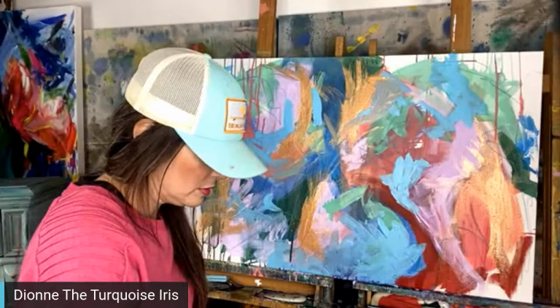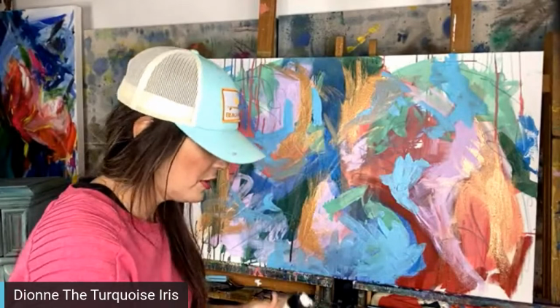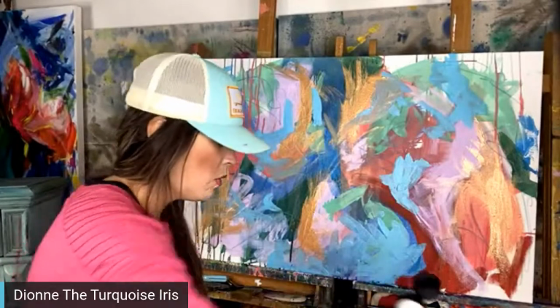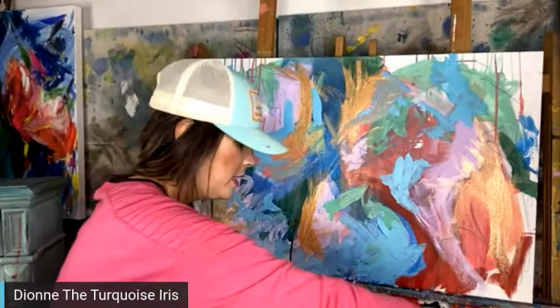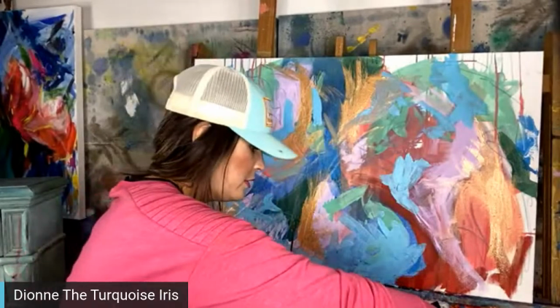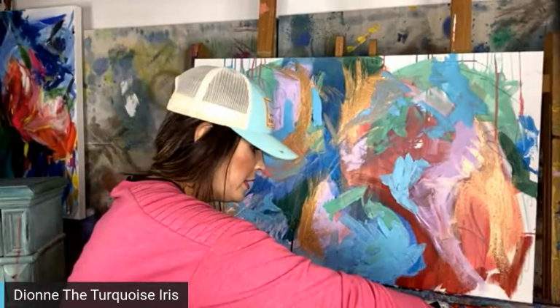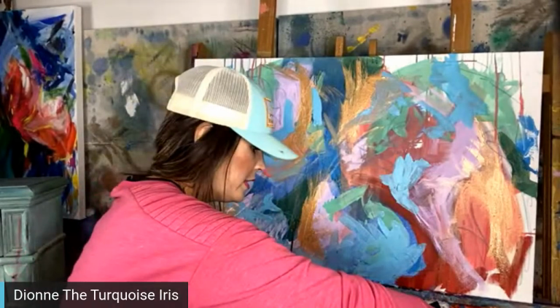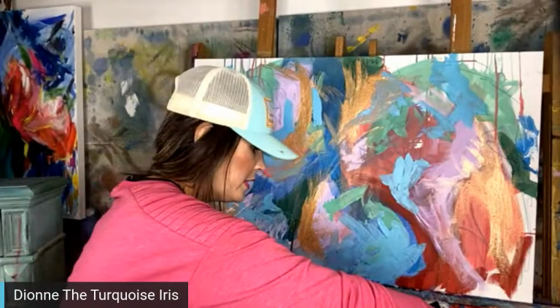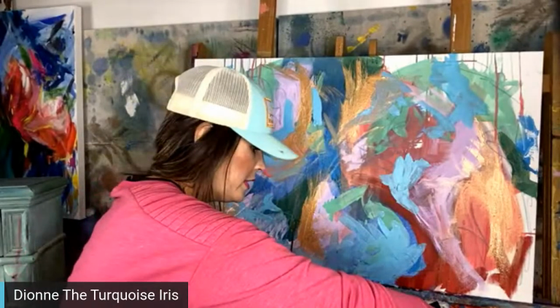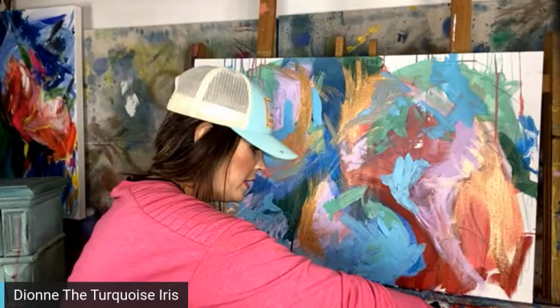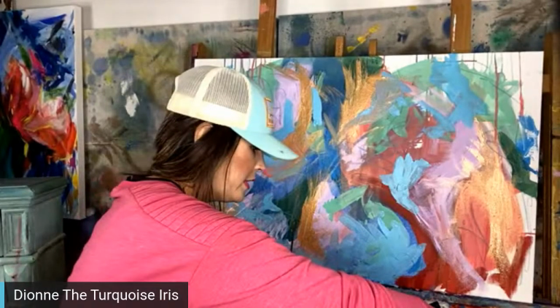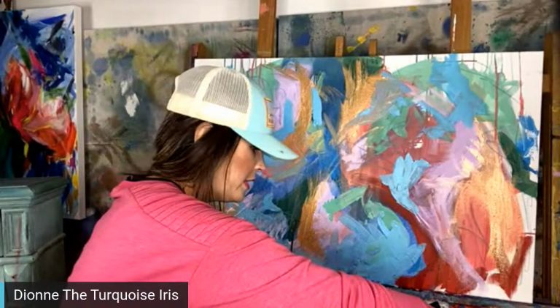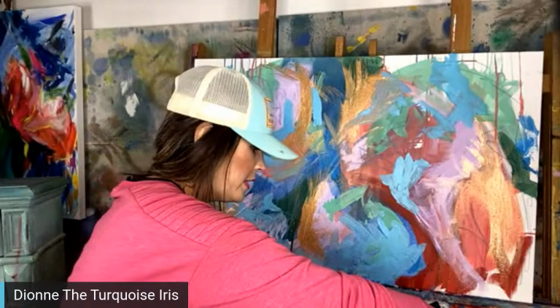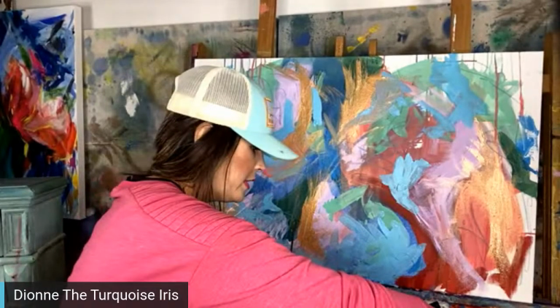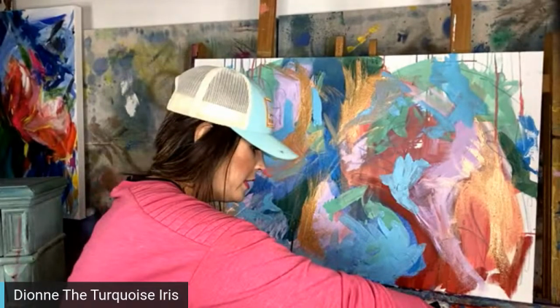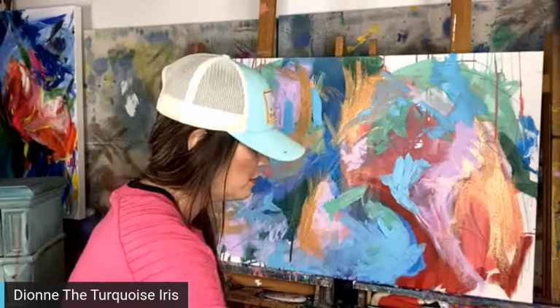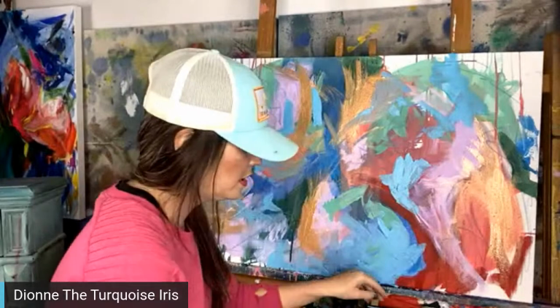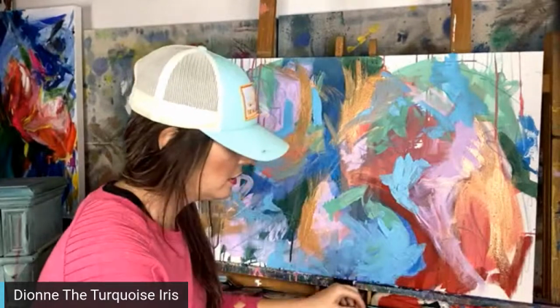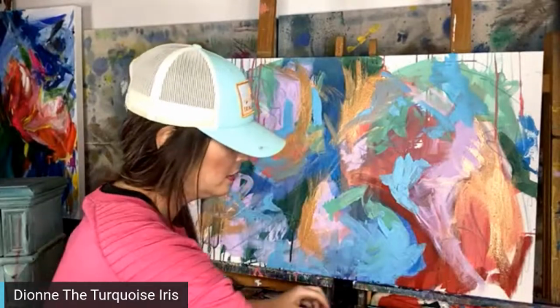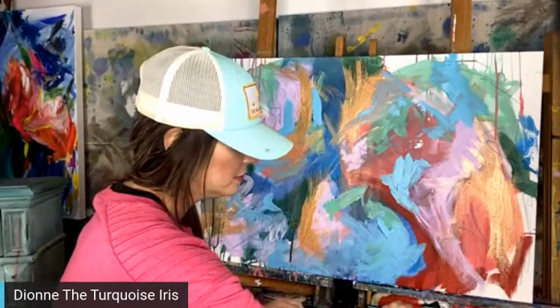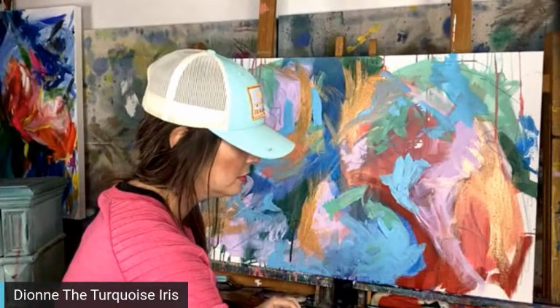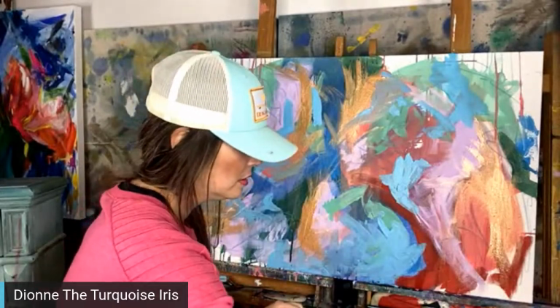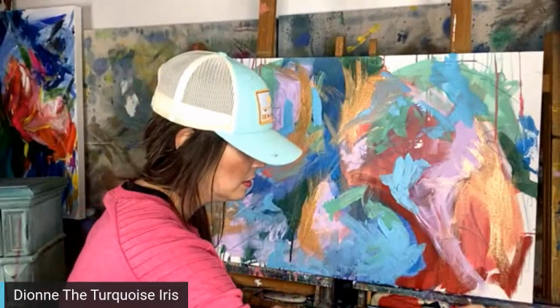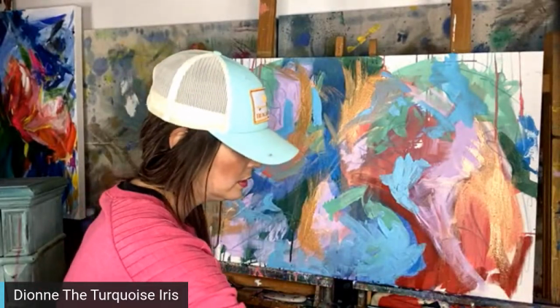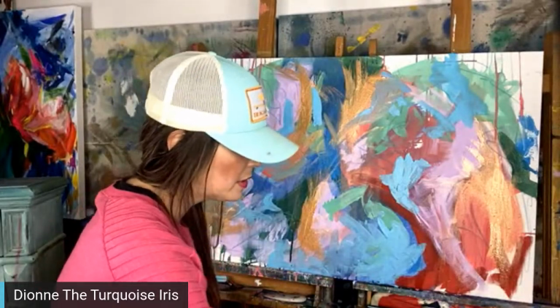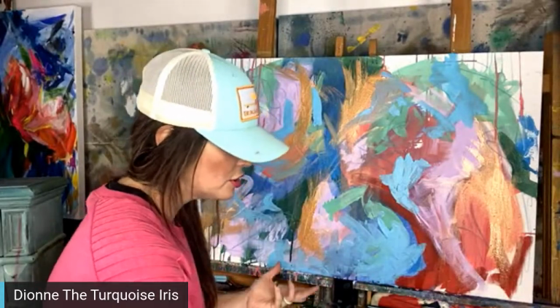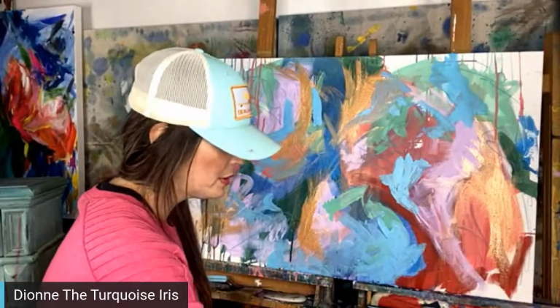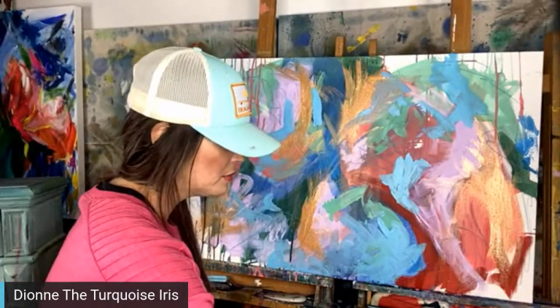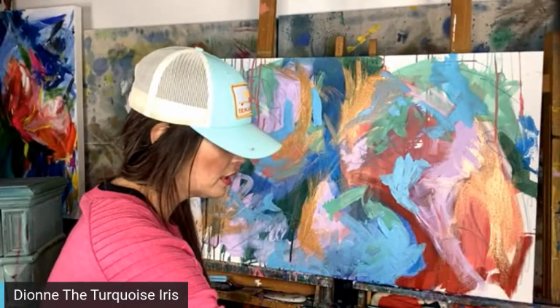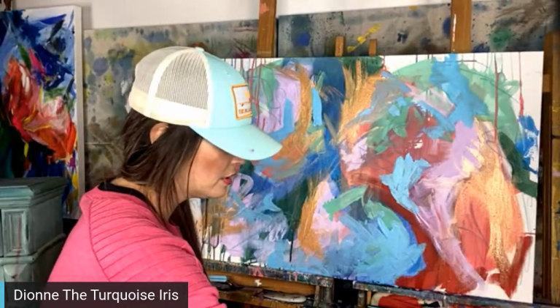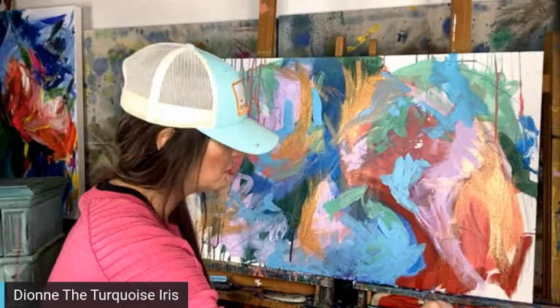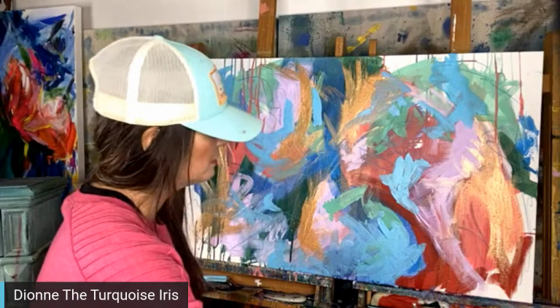I've got white and fluorescent yellow, and we're going to jump in here — I mean, I'm just going to kind of go in with it.